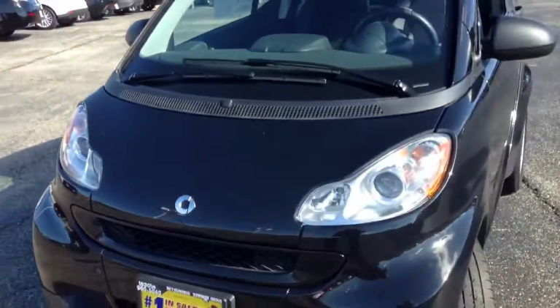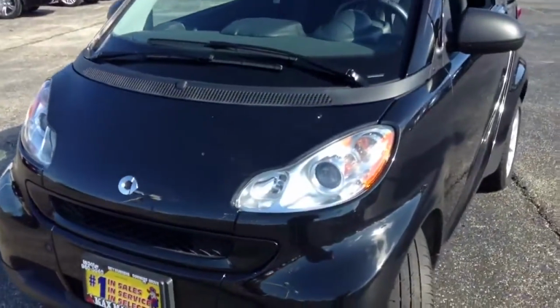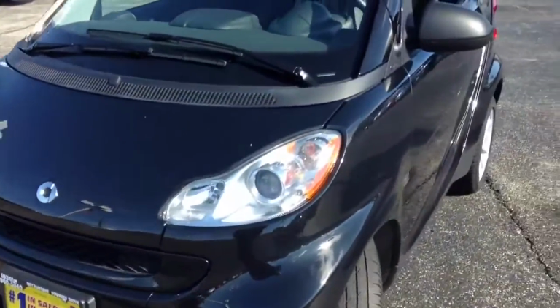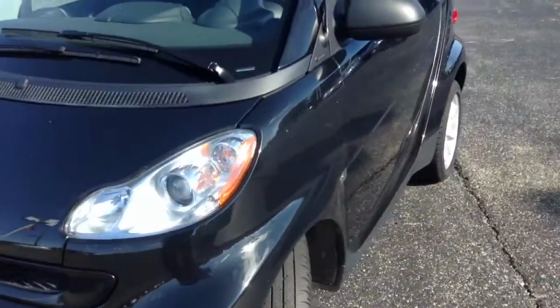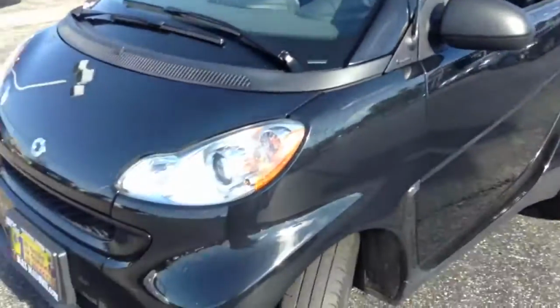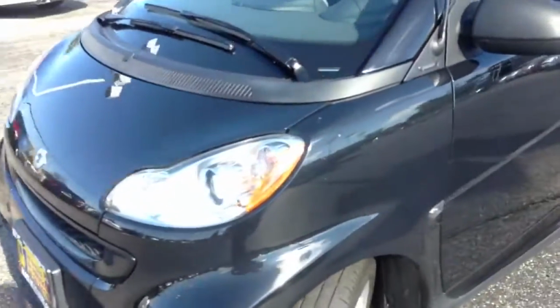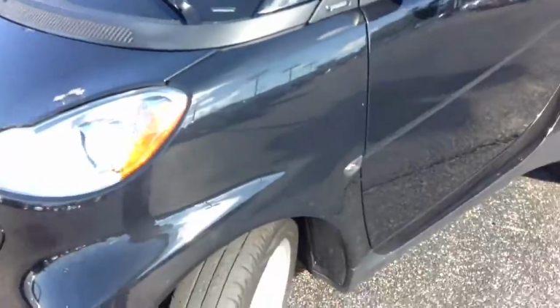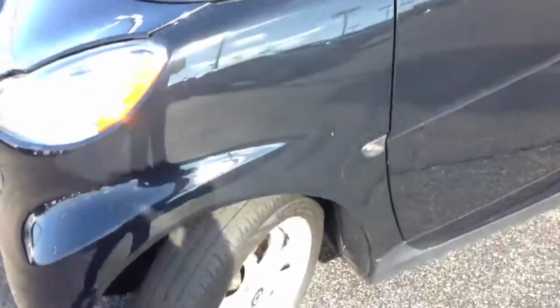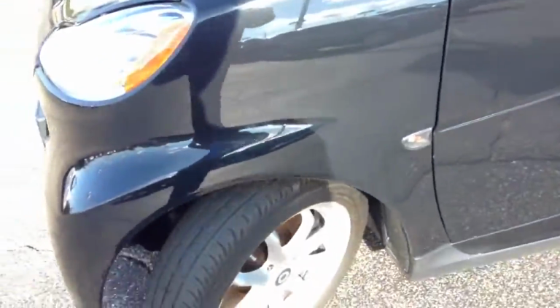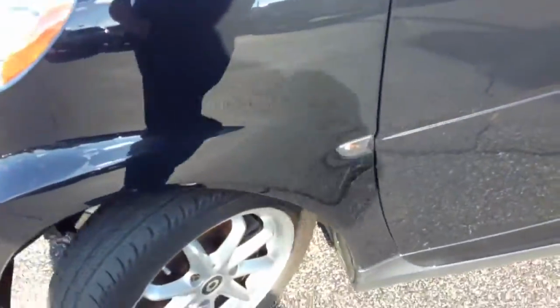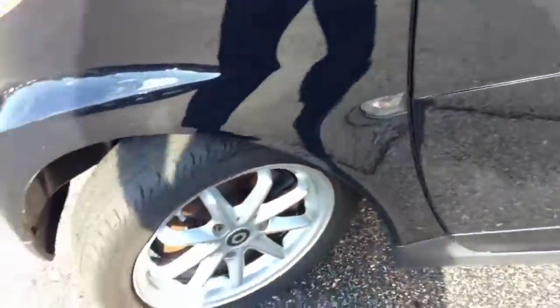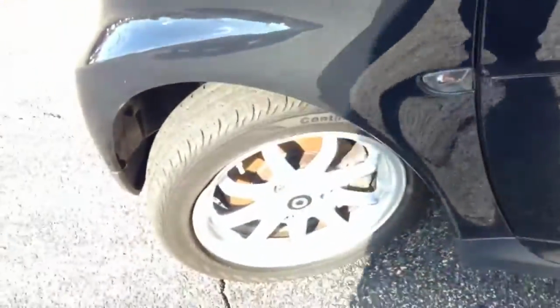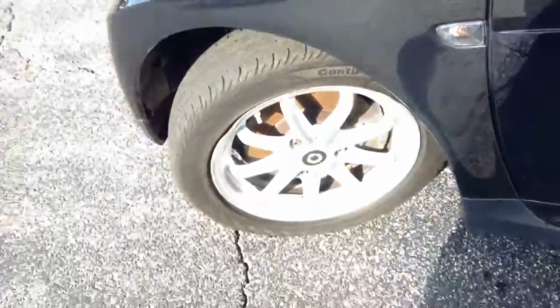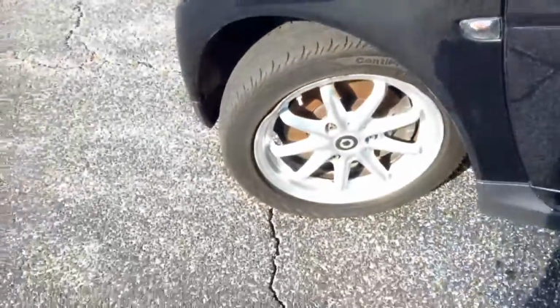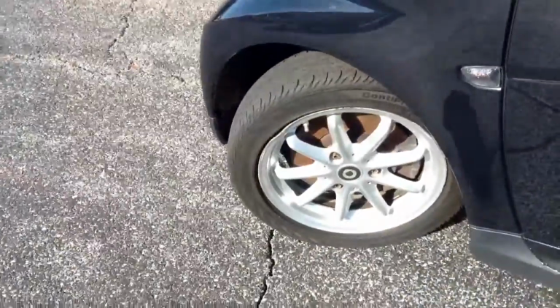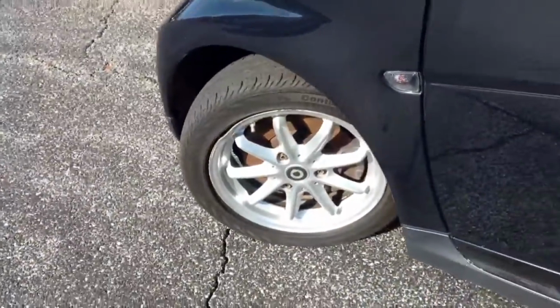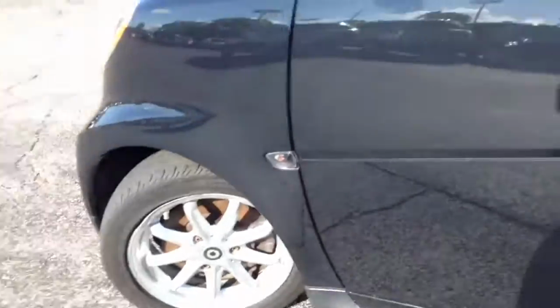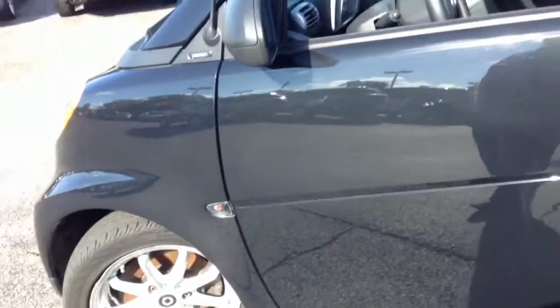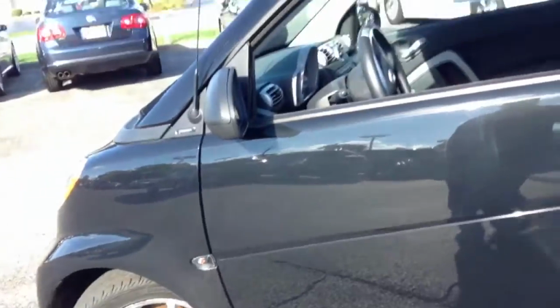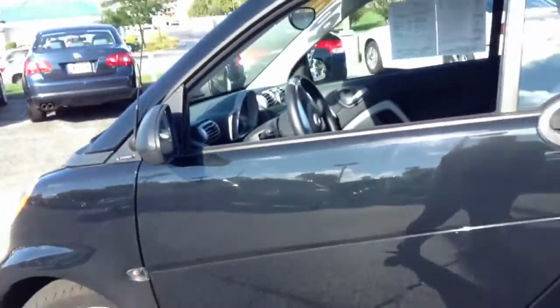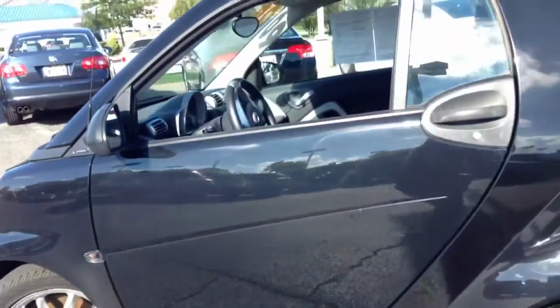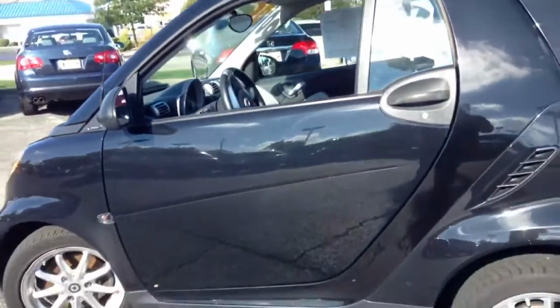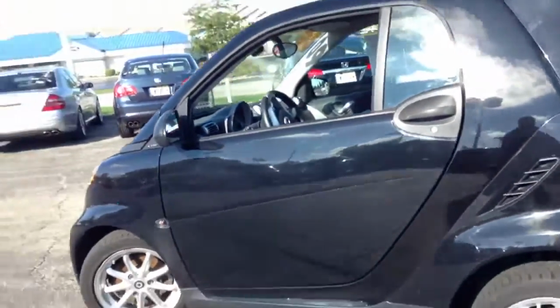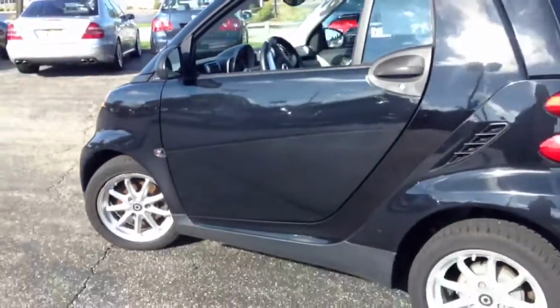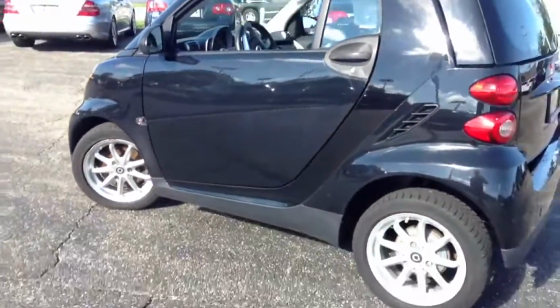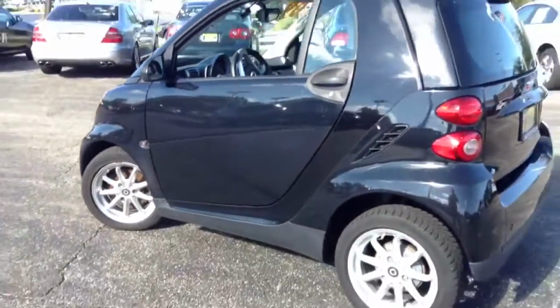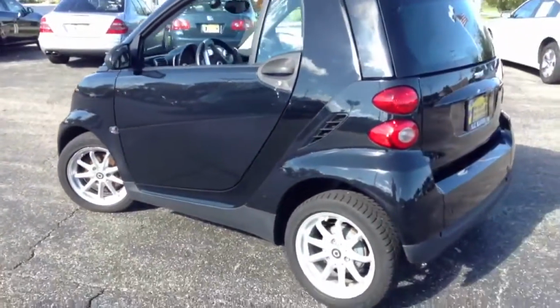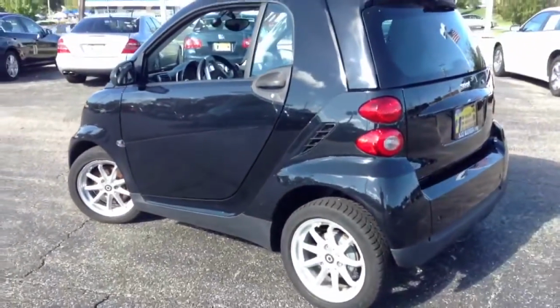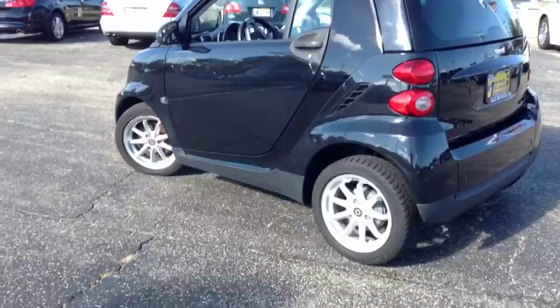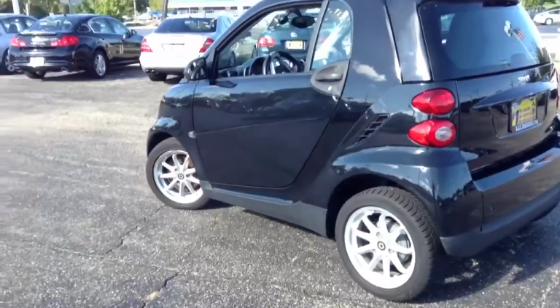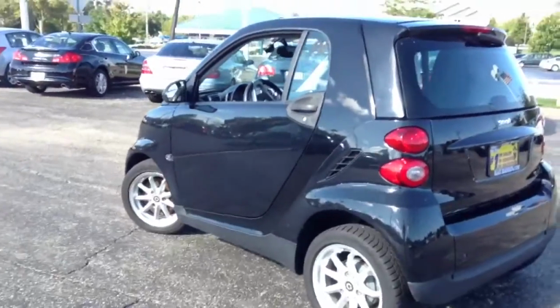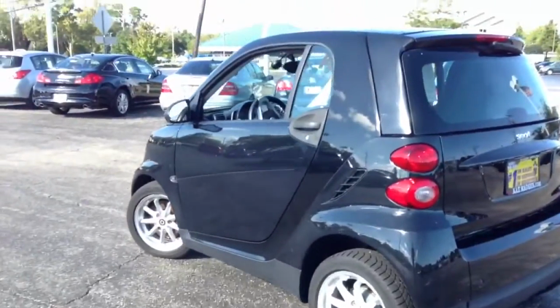Taking a look at the front end for you. Alloy wheels, disc brakes up front. Look at that small profile on this vehicle.